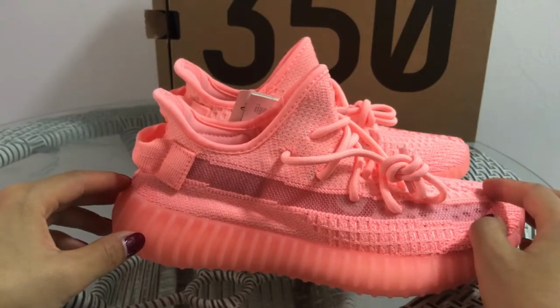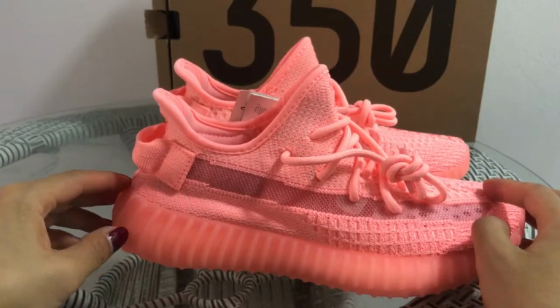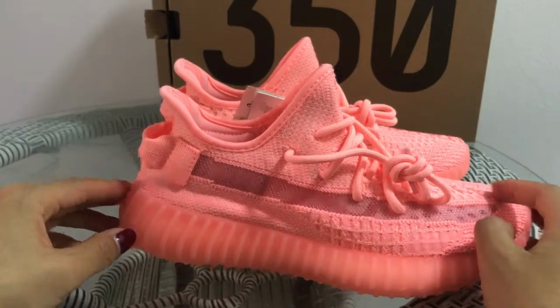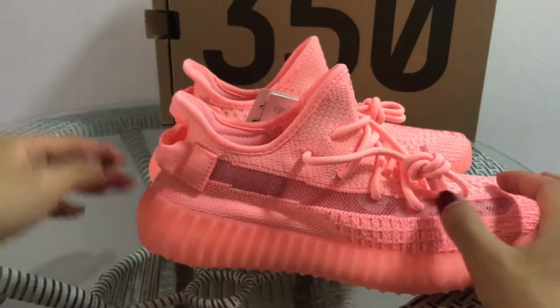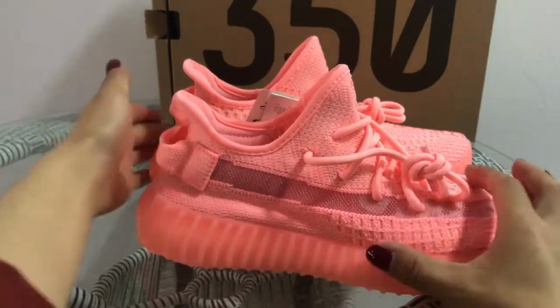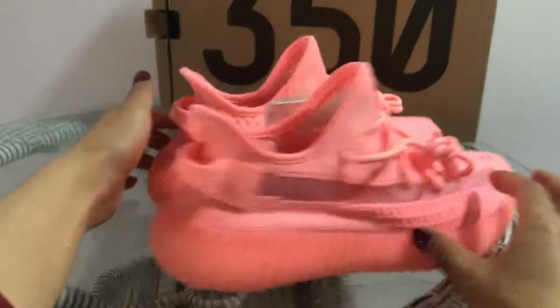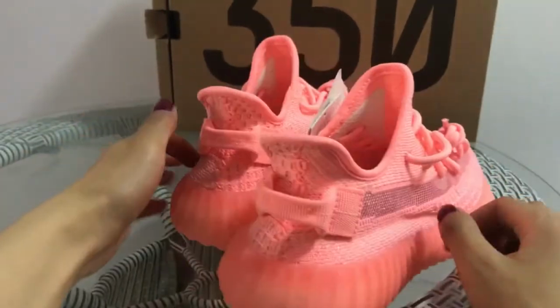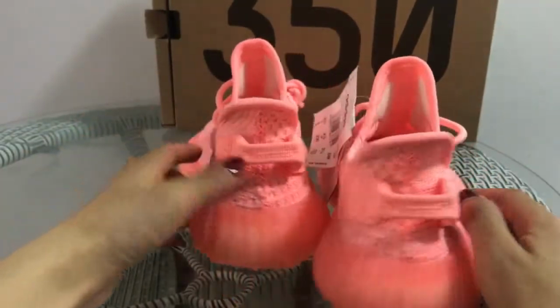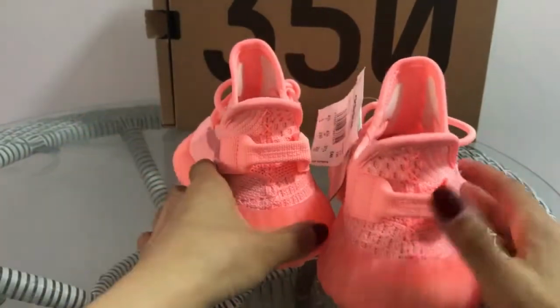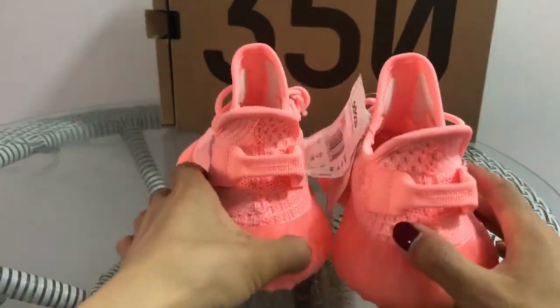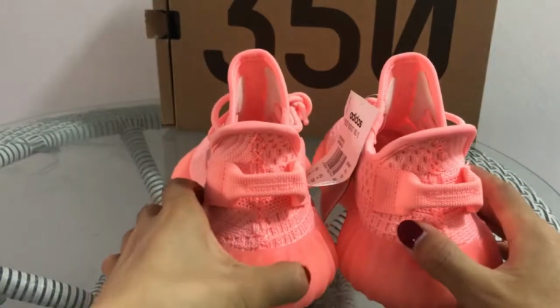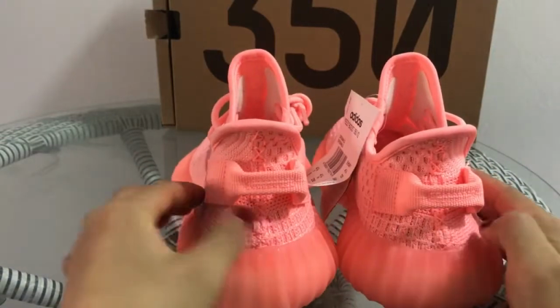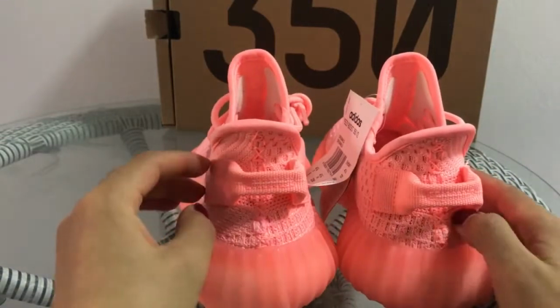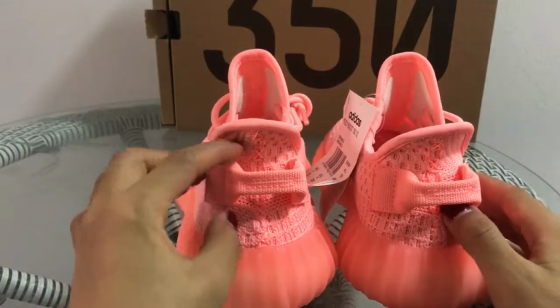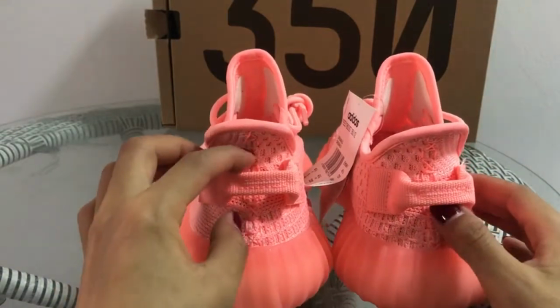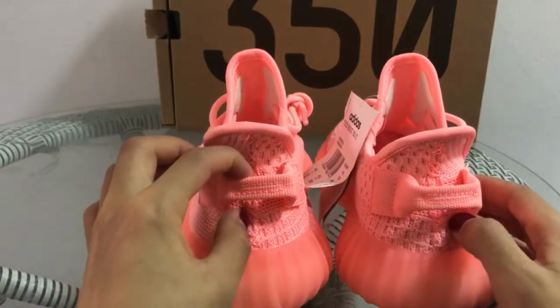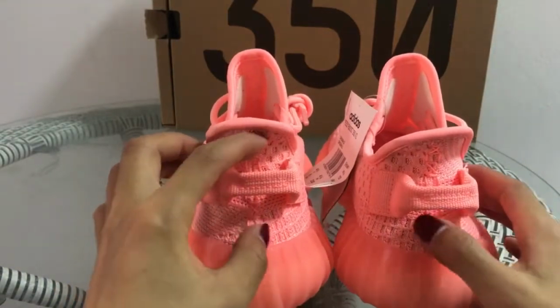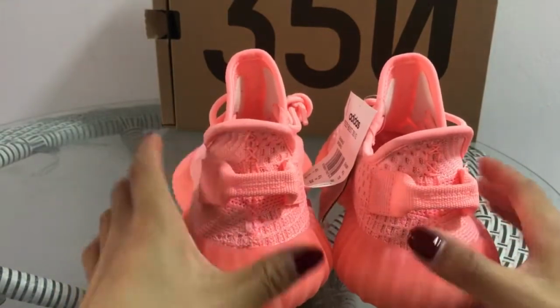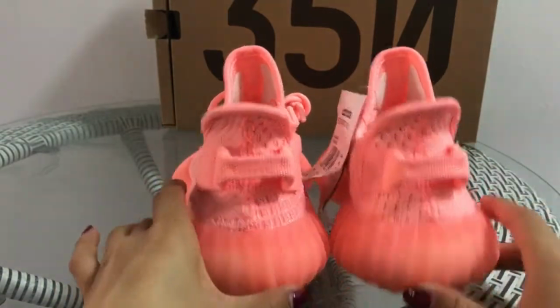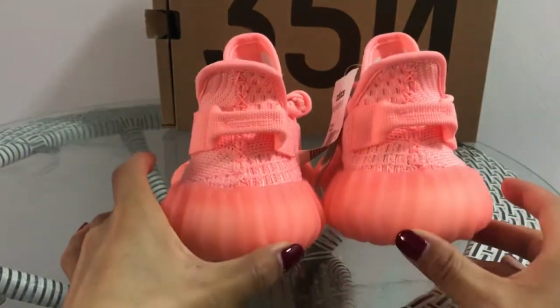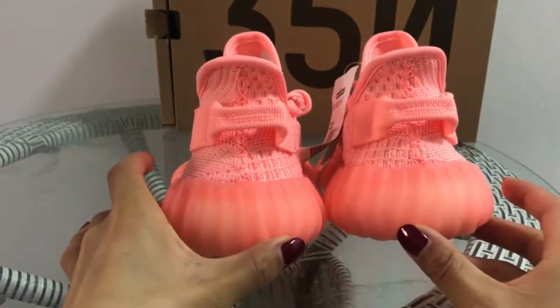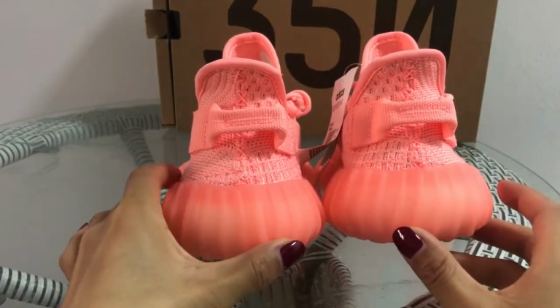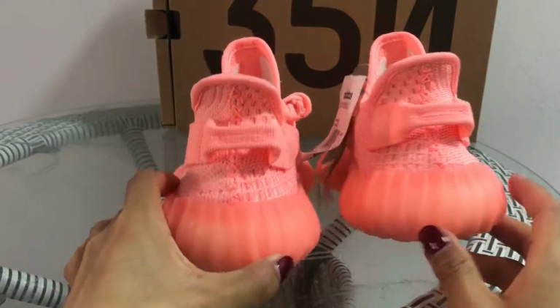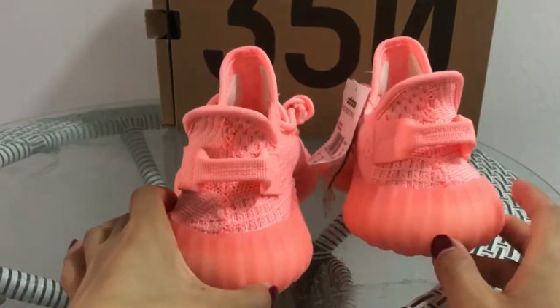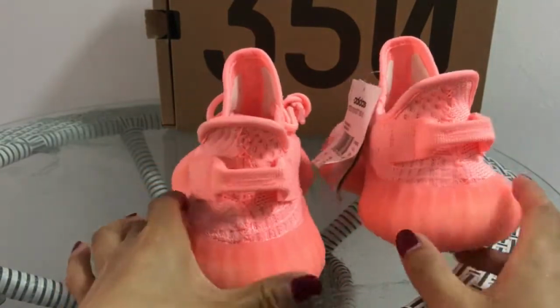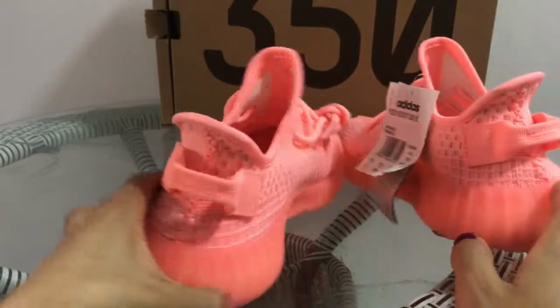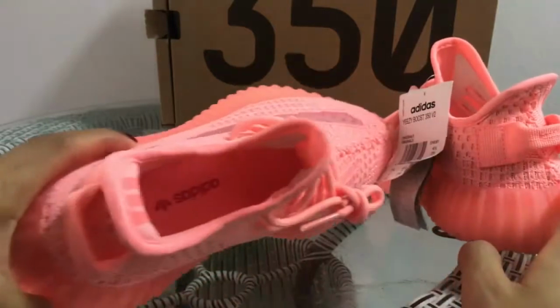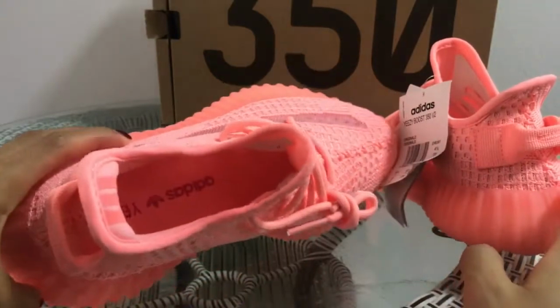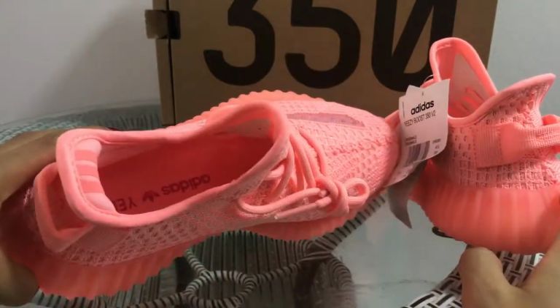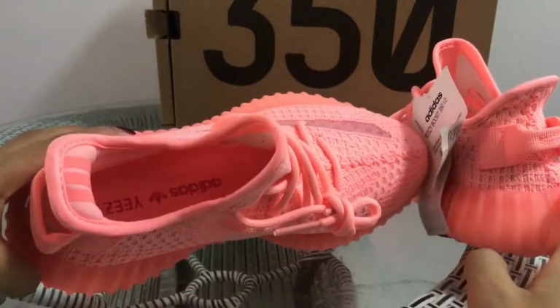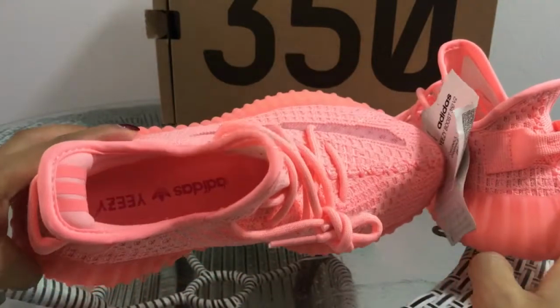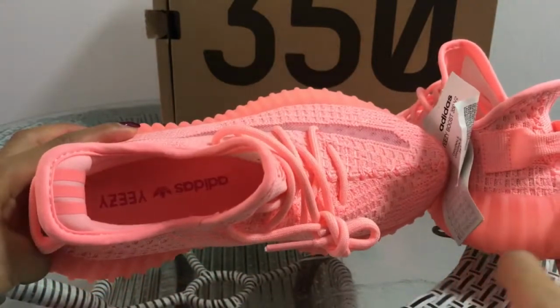And the back of the shoe — the pull tab and the shoes here, and the inside of the shoe.